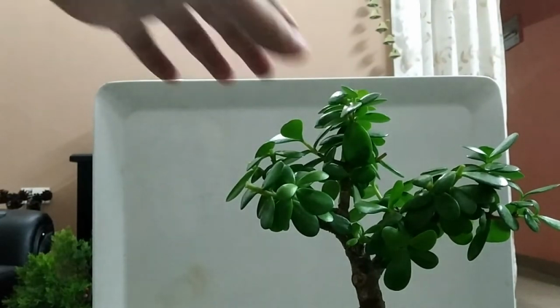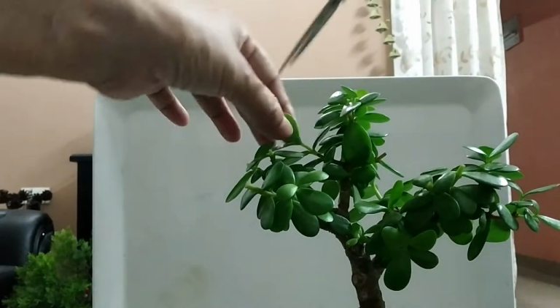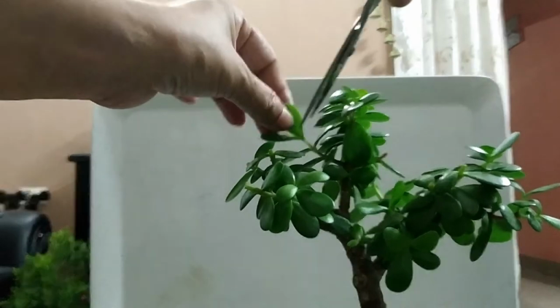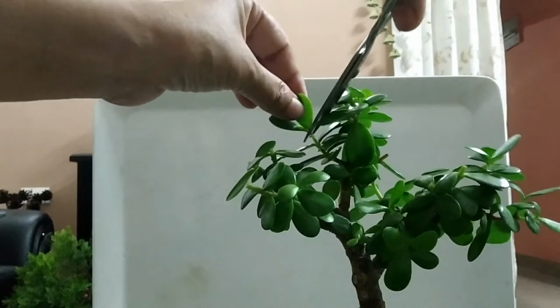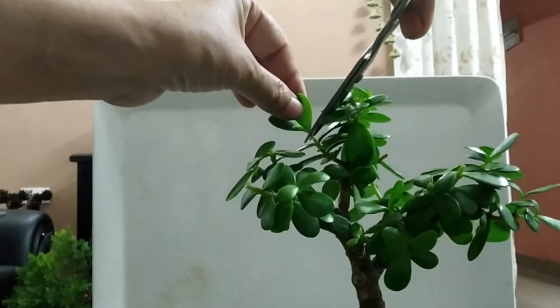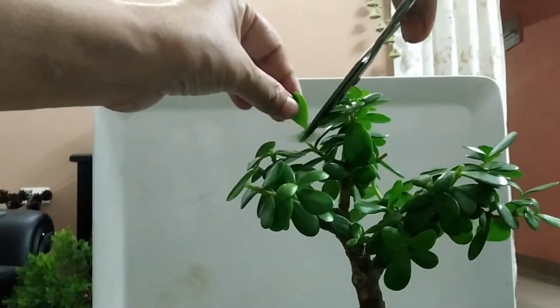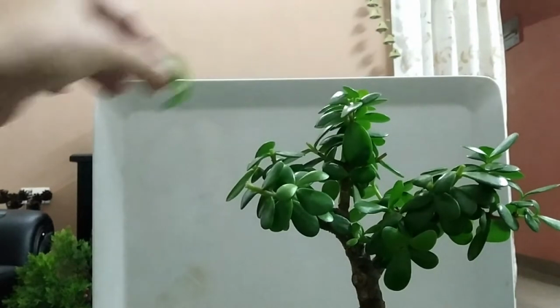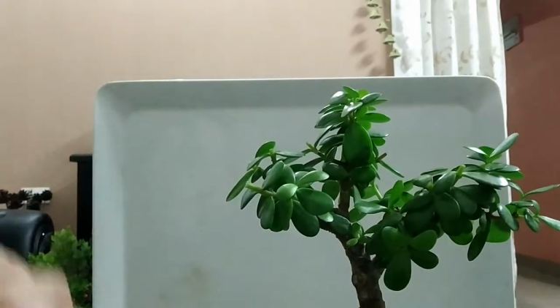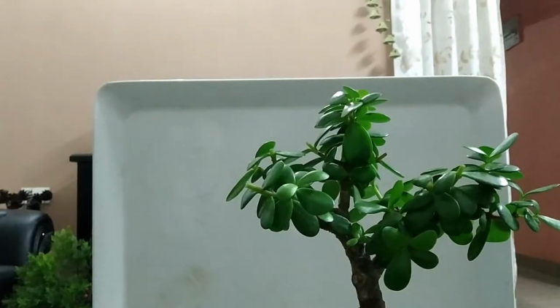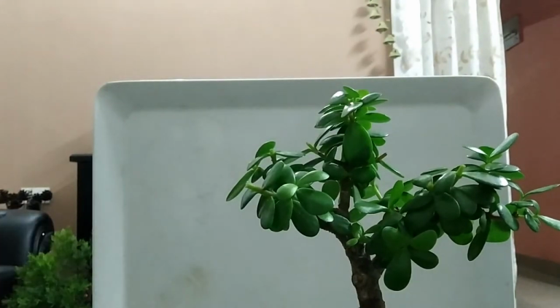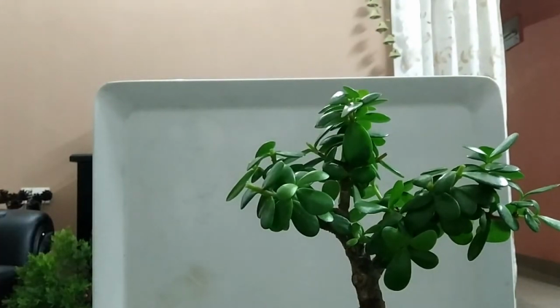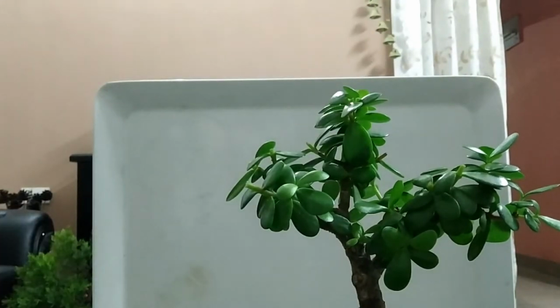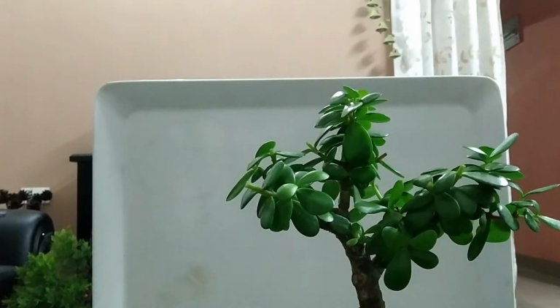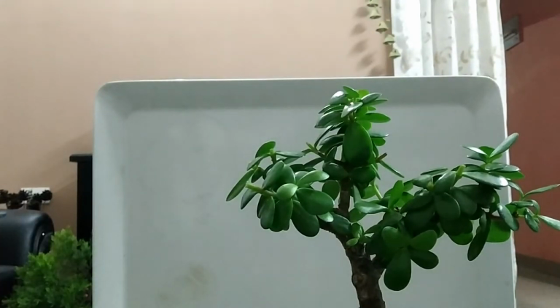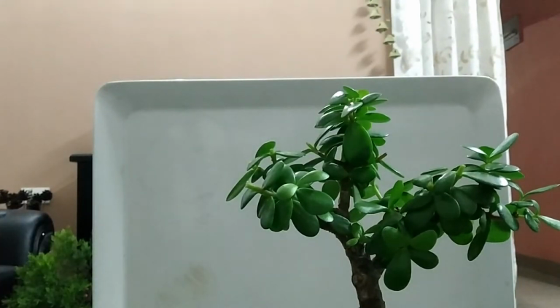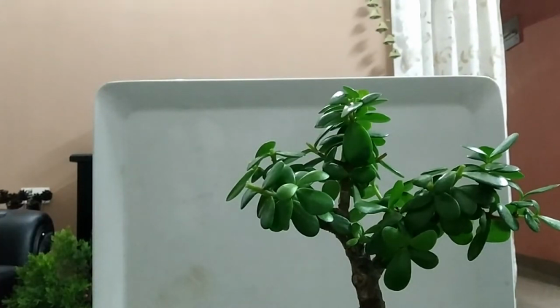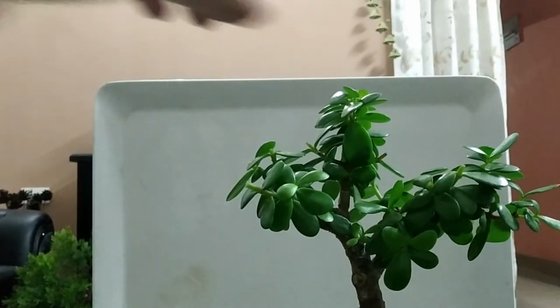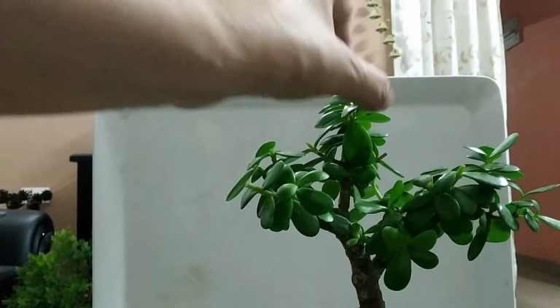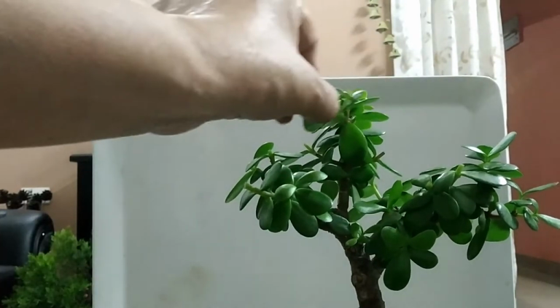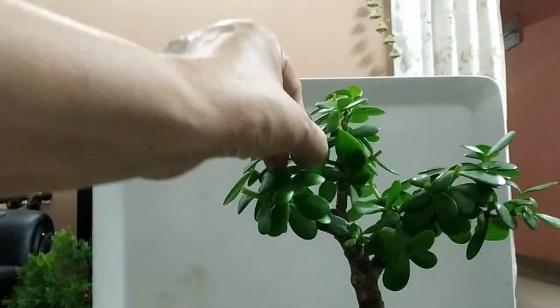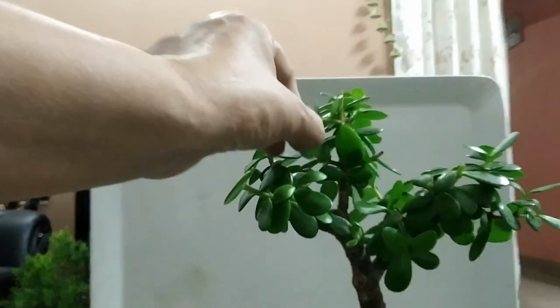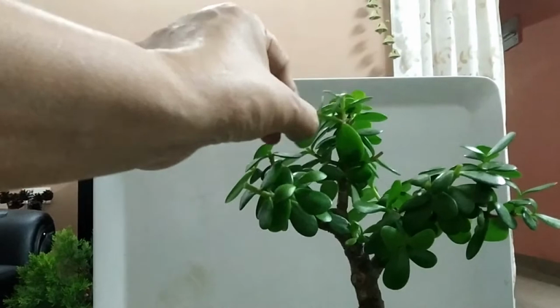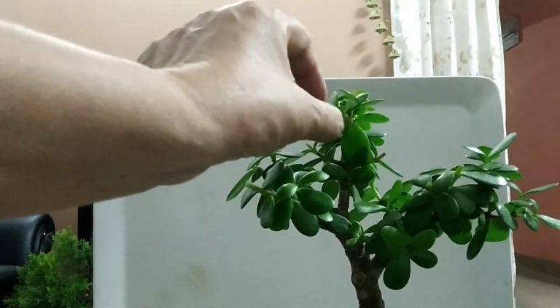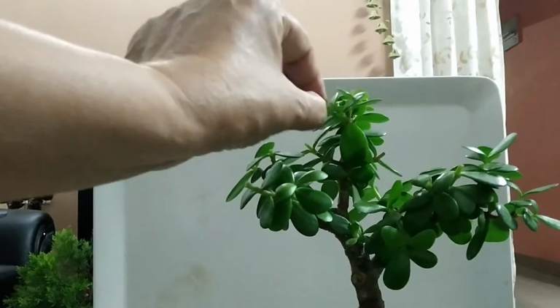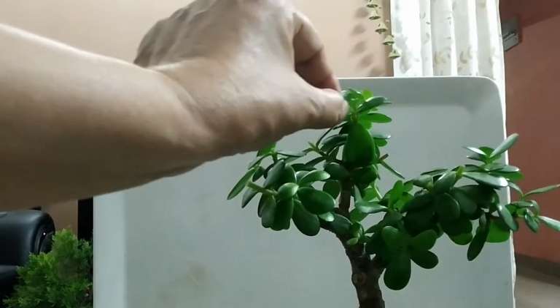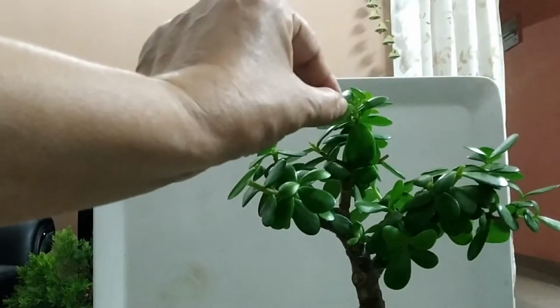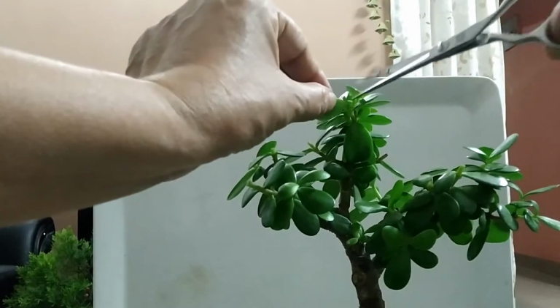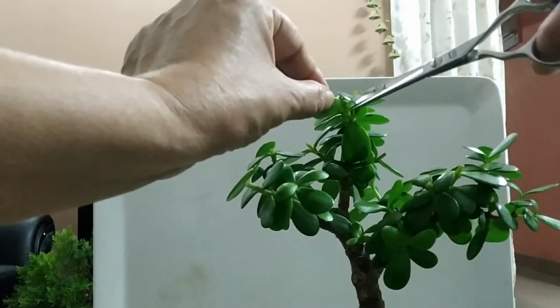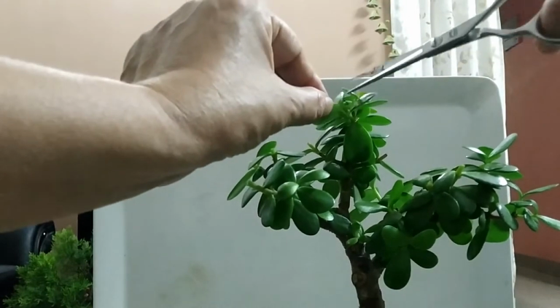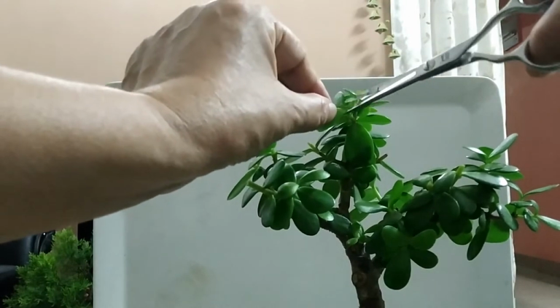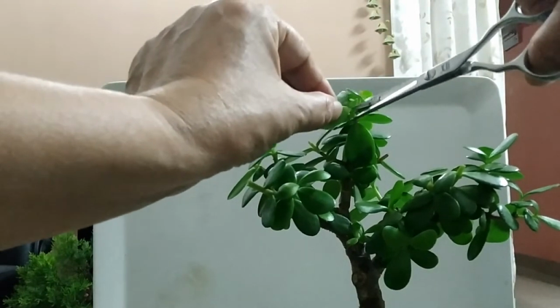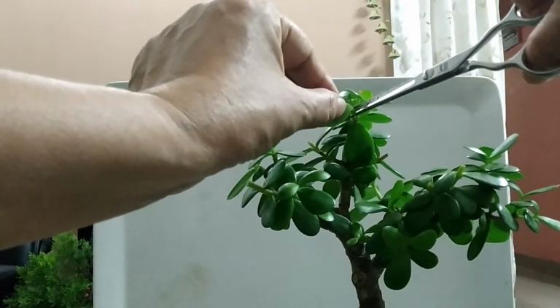For bonsai, the ZZ plant suits several styles very well: formal upright, forest style, glow style, and slanting style.